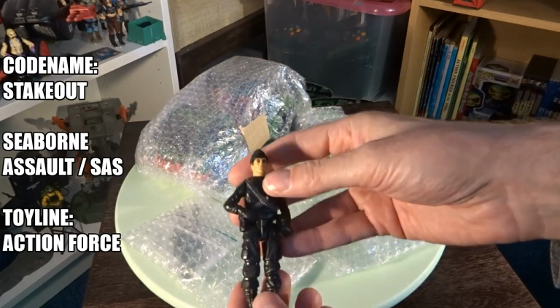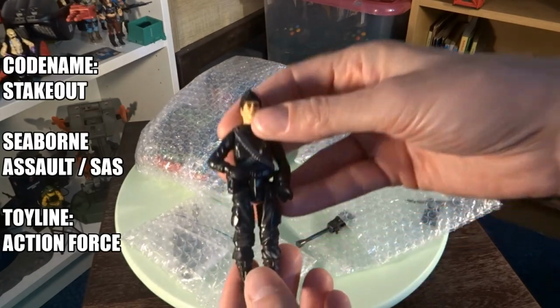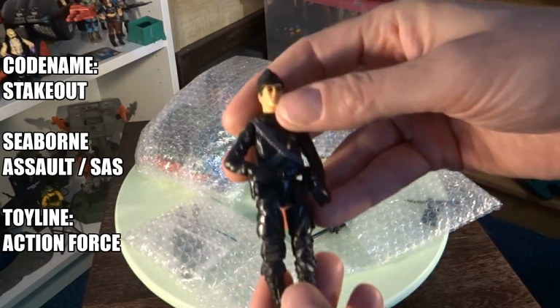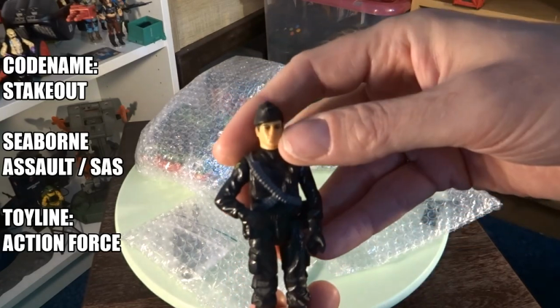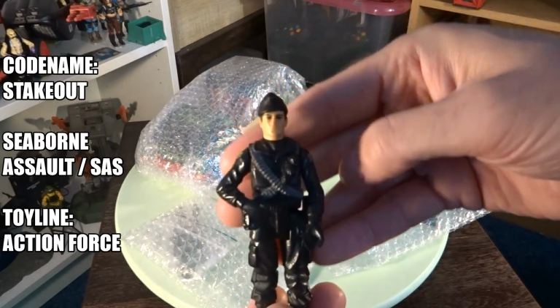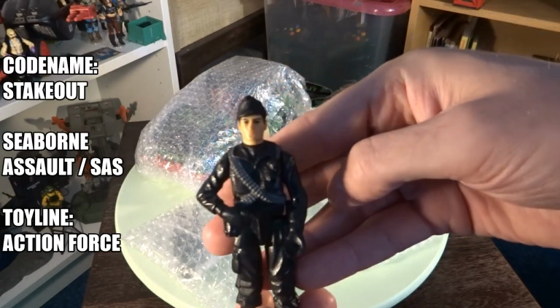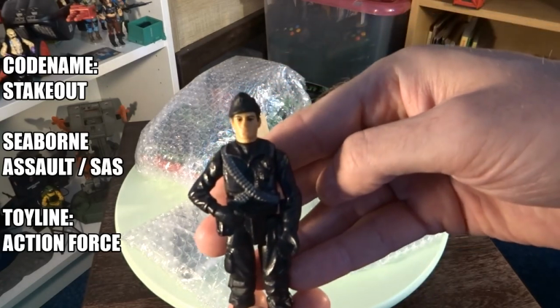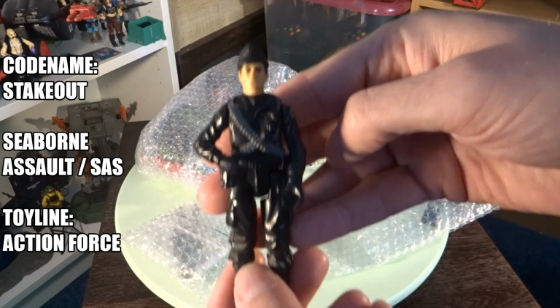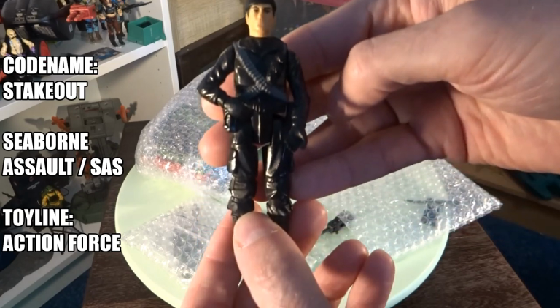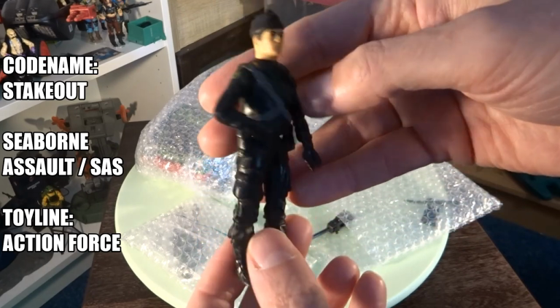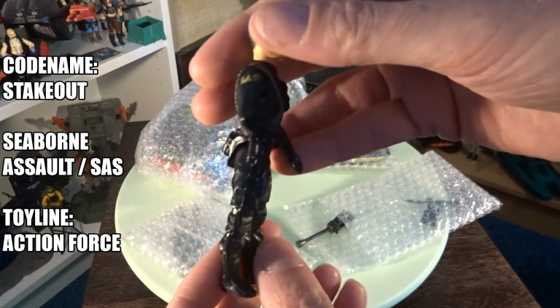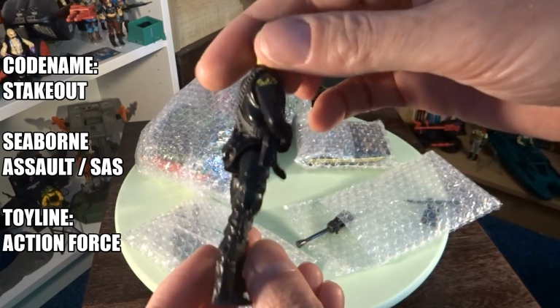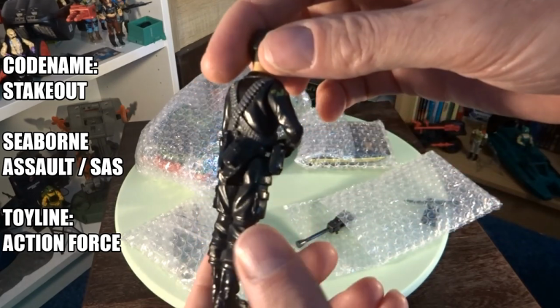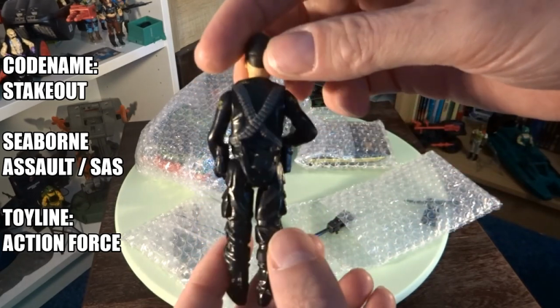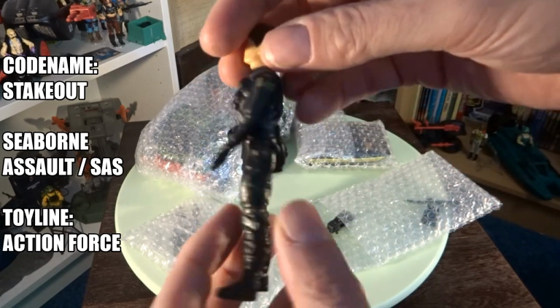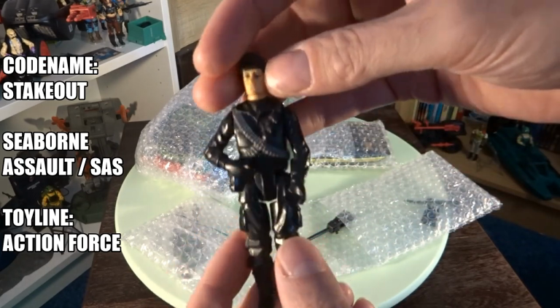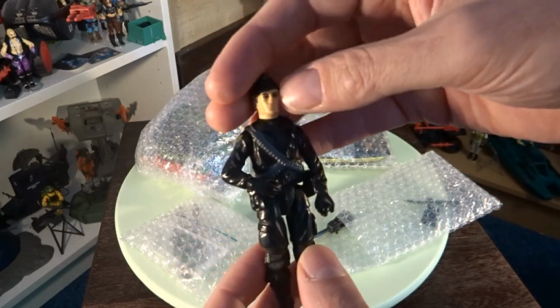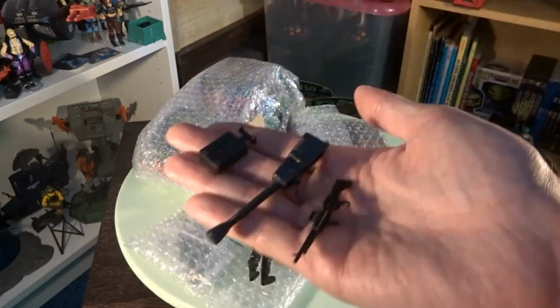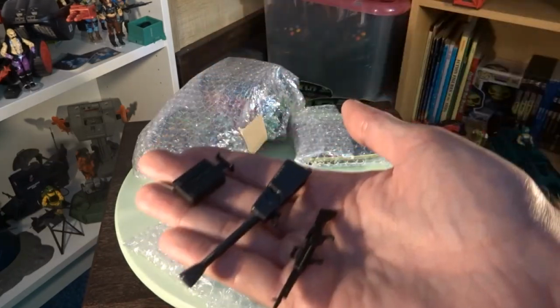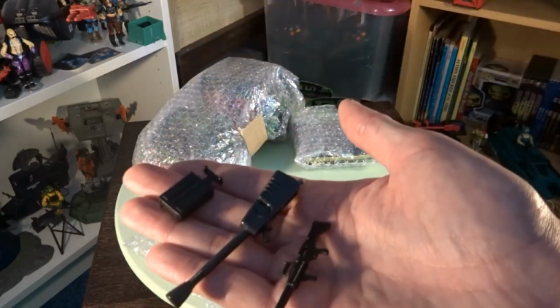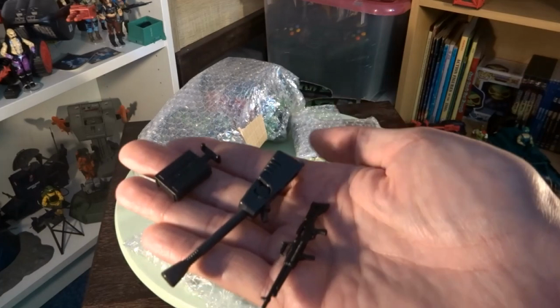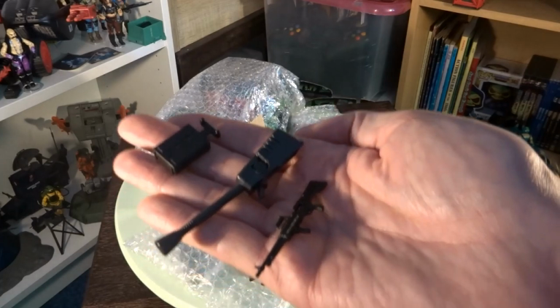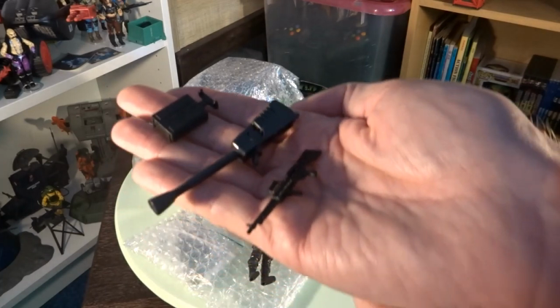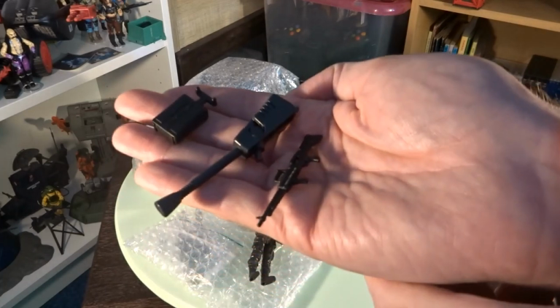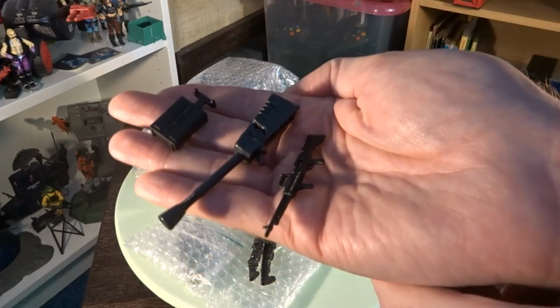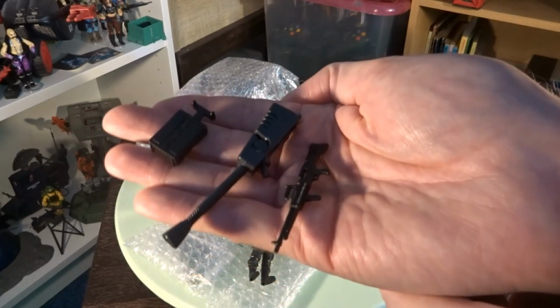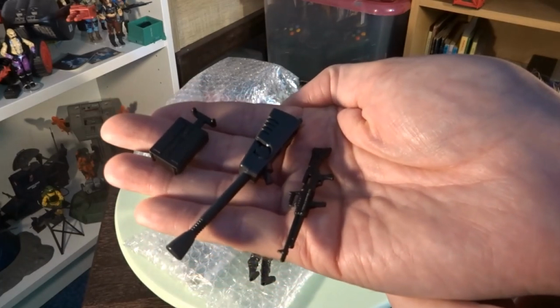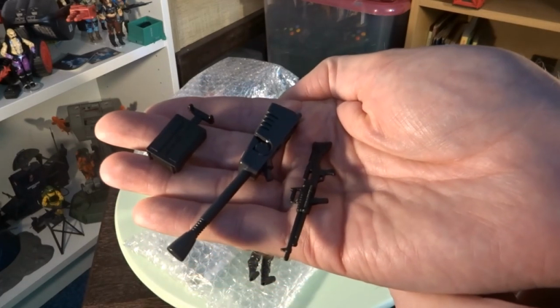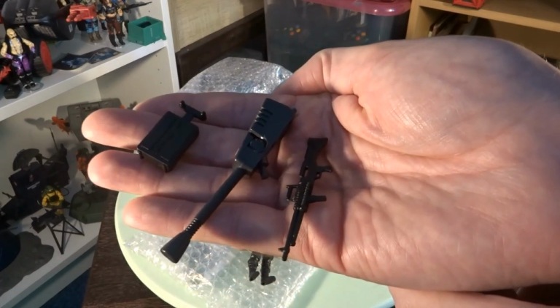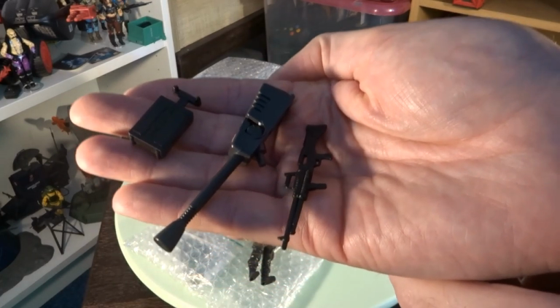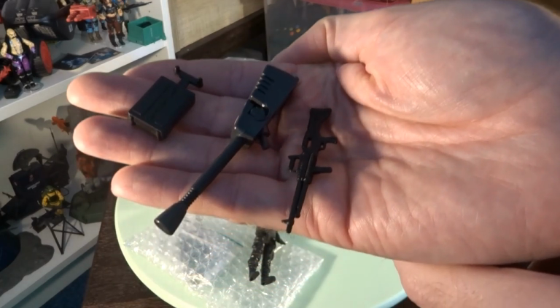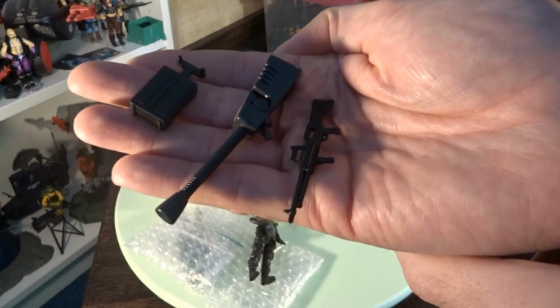Now I know the toys I'm about to show you are not complete. For me that's not a big problem, because keep in mind, you have to start at some point collecting a new toy line. And this purchase seems like the right way for me to do it.